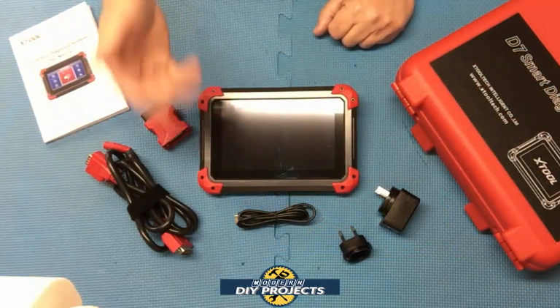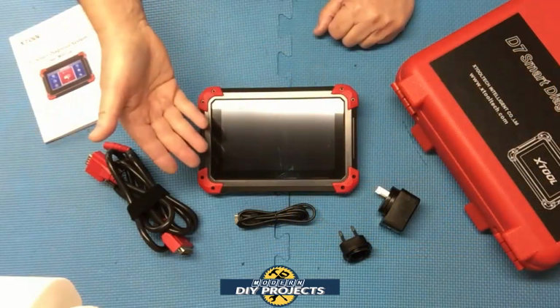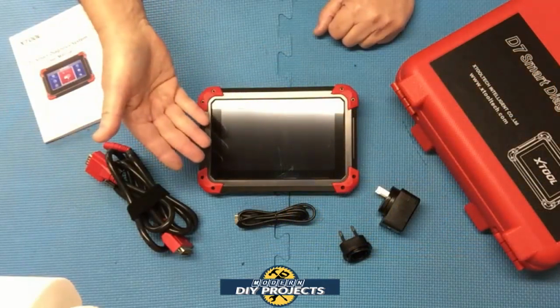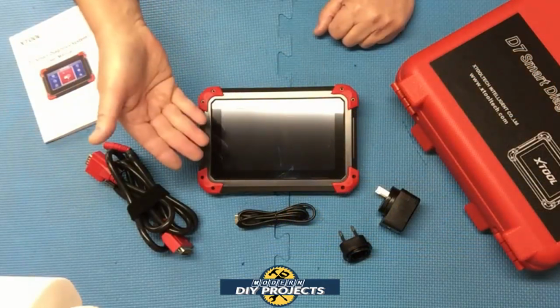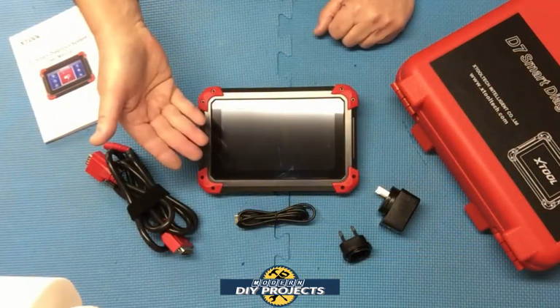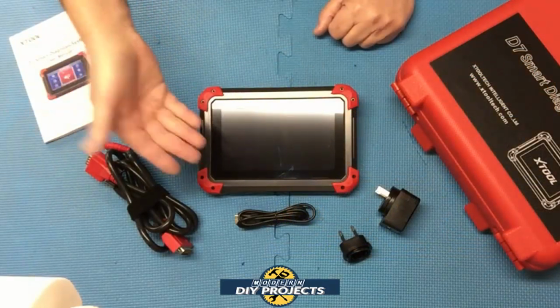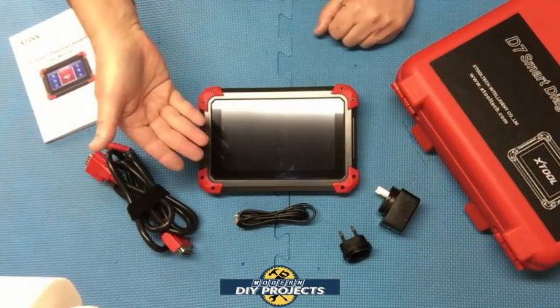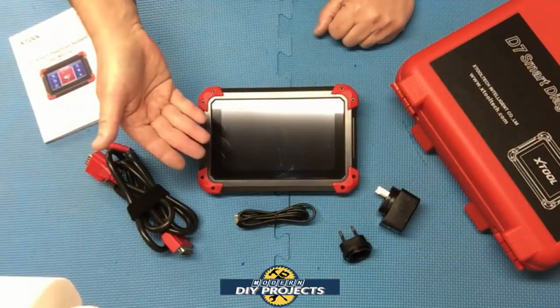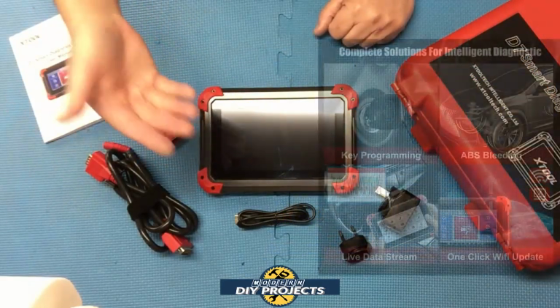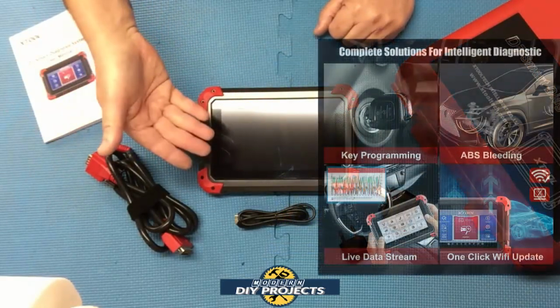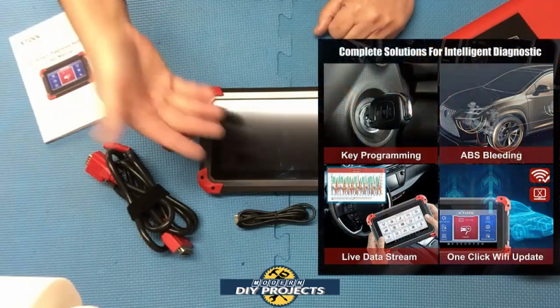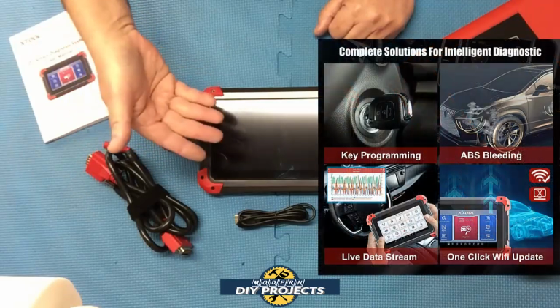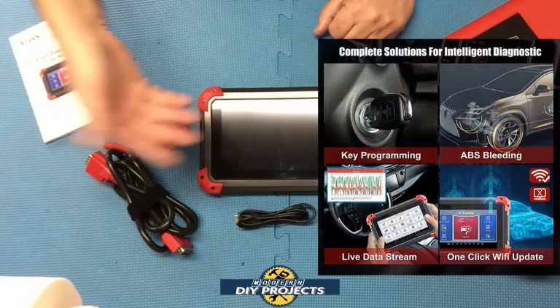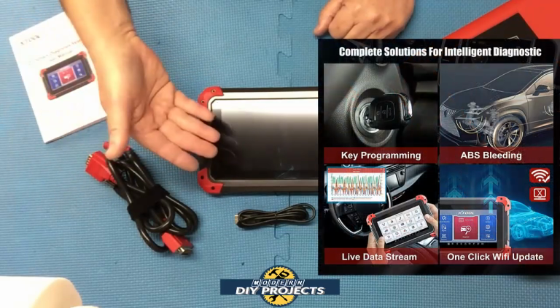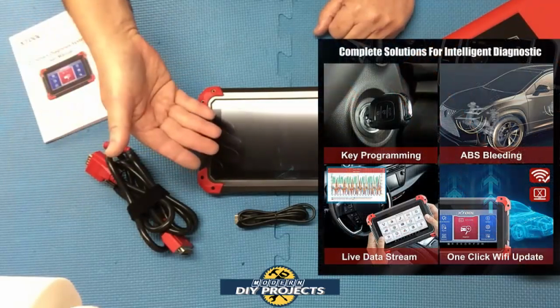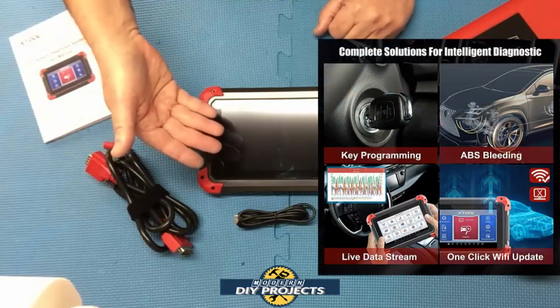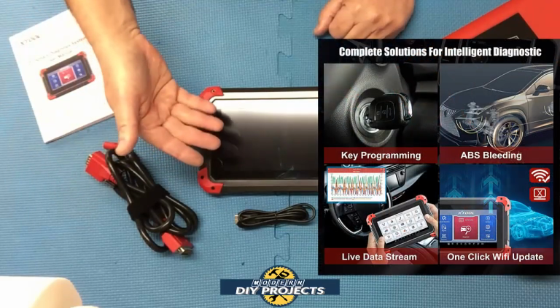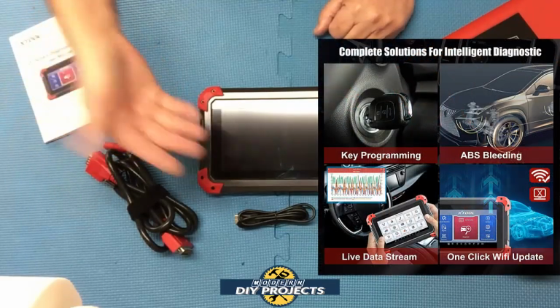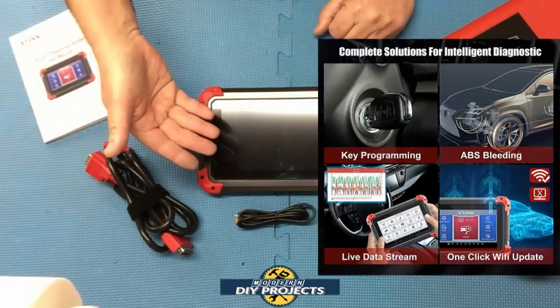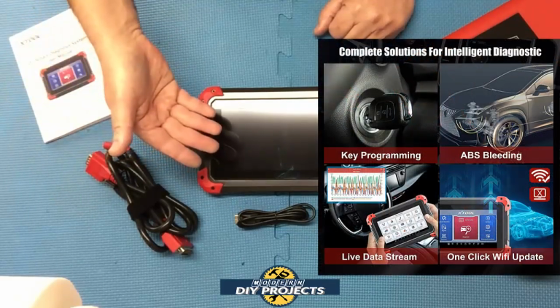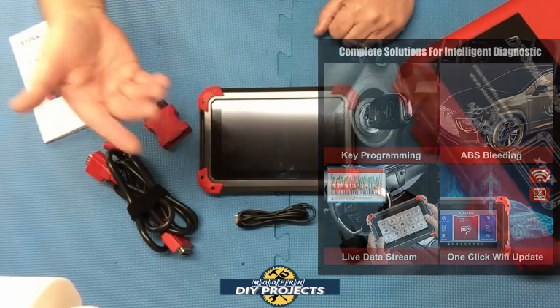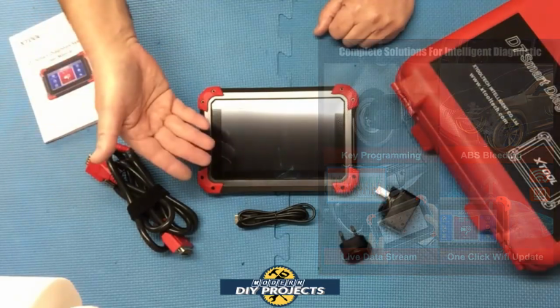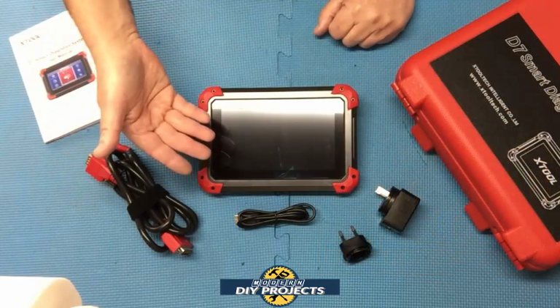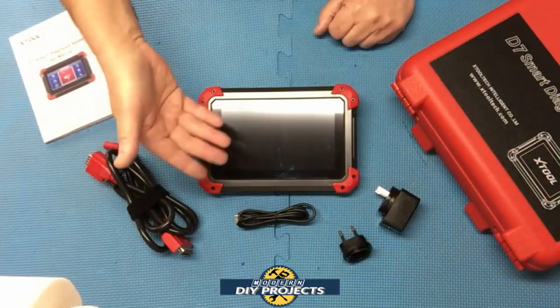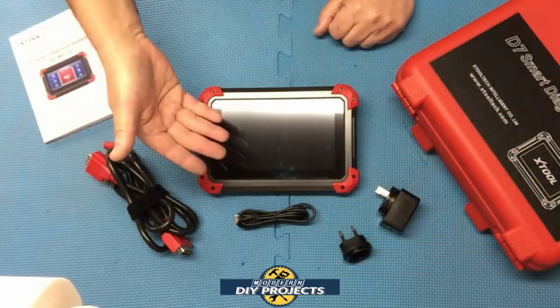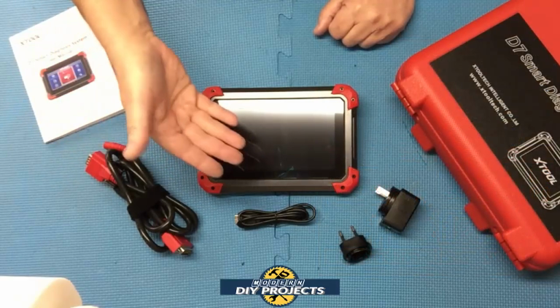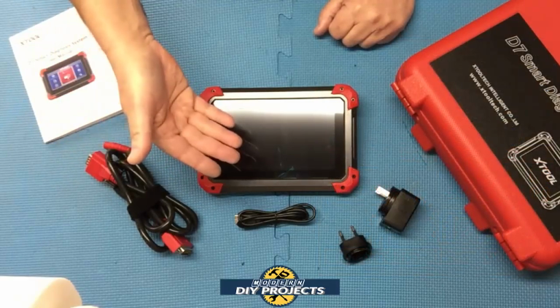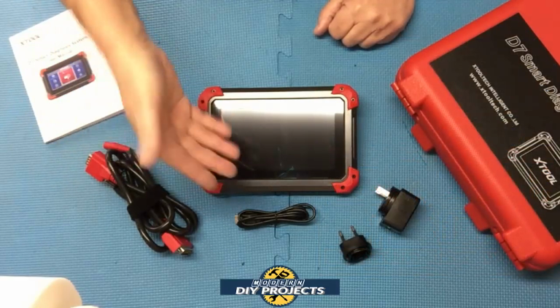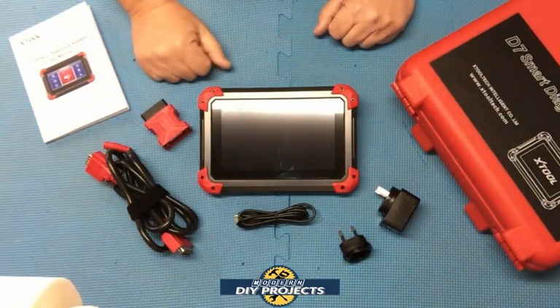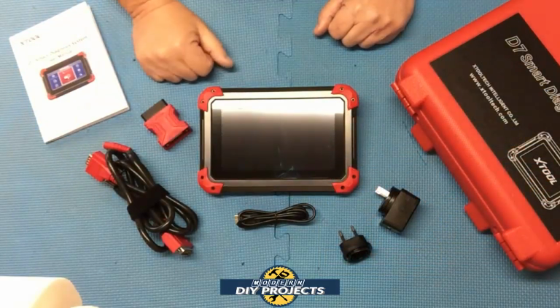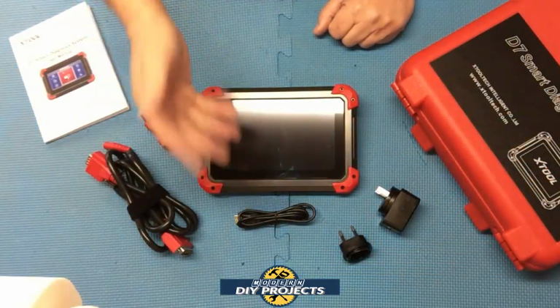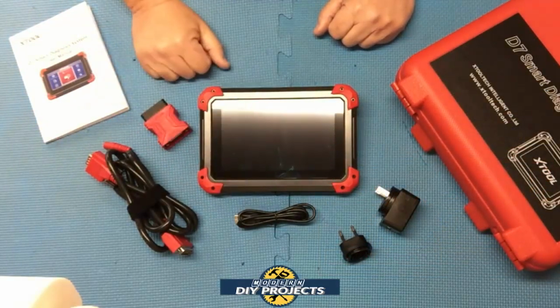It can read and clear codes, view live data like transmission fluid temperature, cylinder balance rates, and engine RPM, view freeze frame data, perform active tests, and read ECU info.